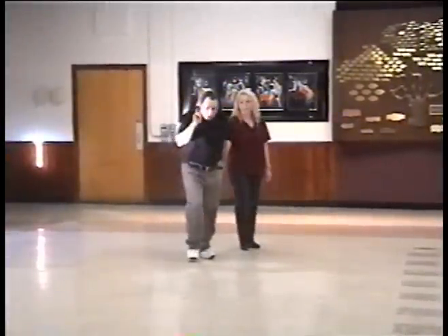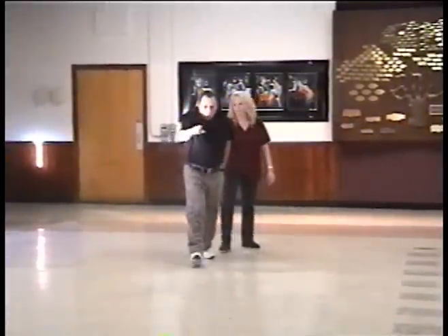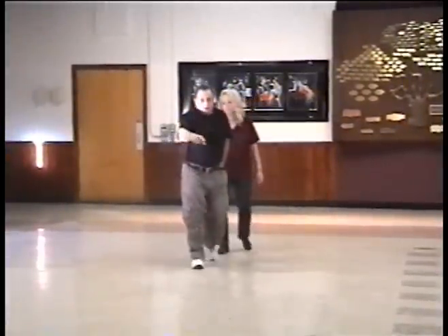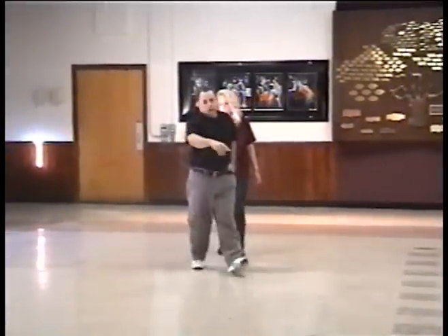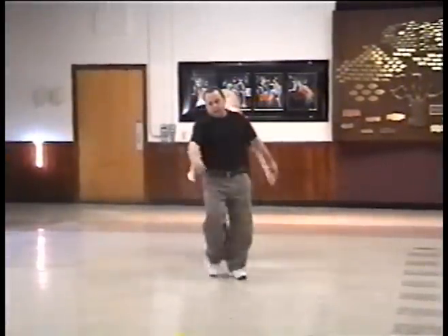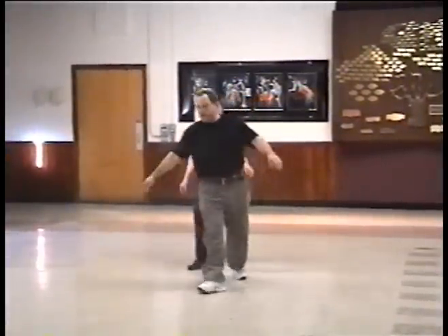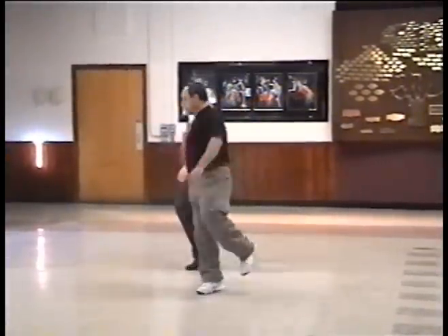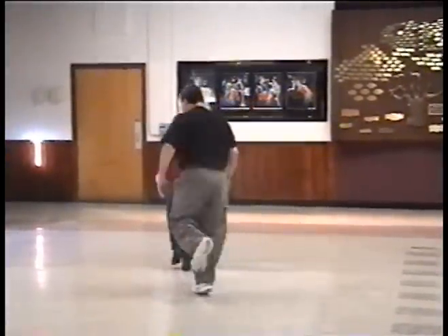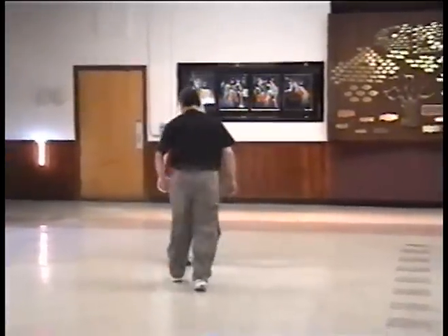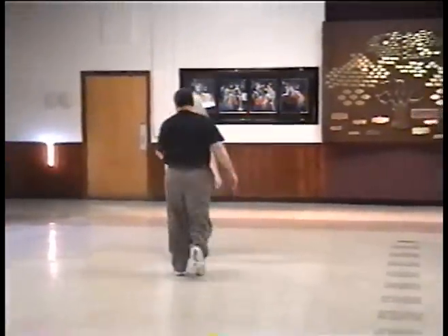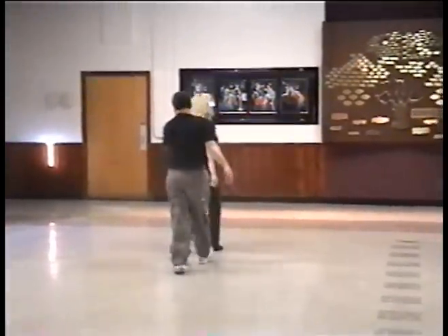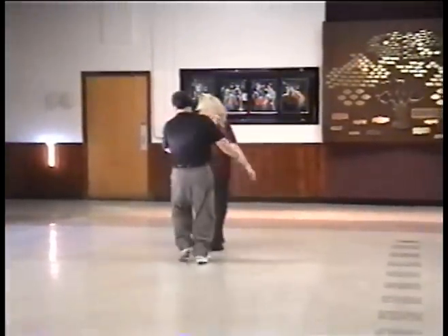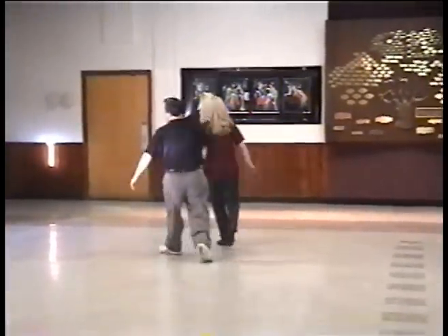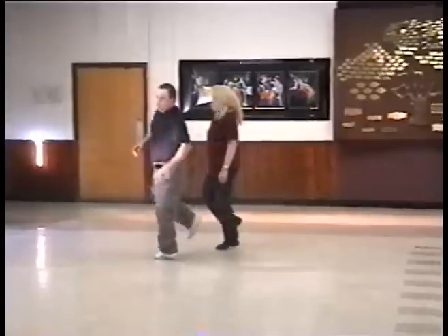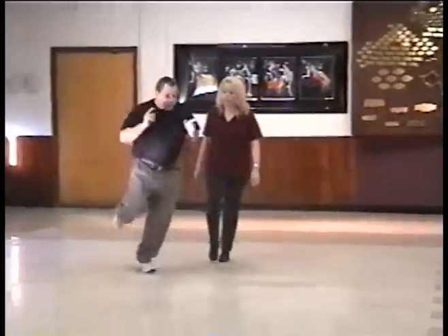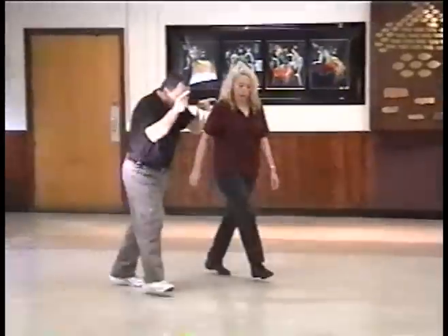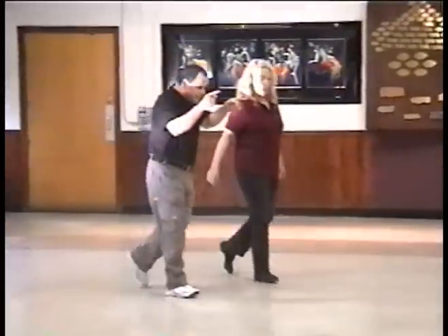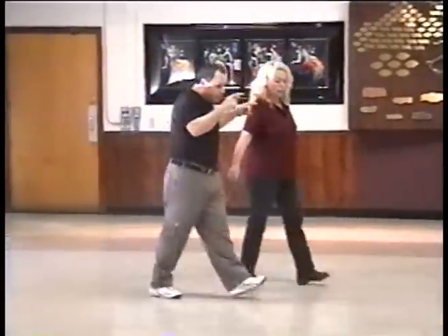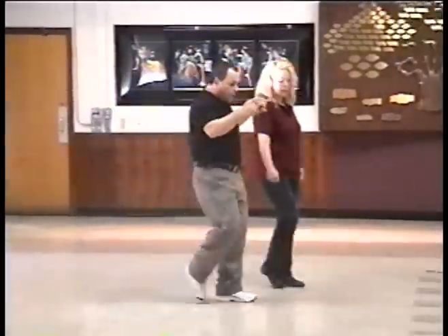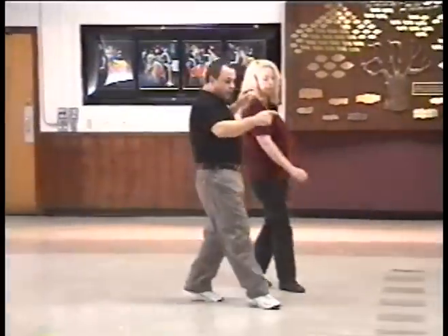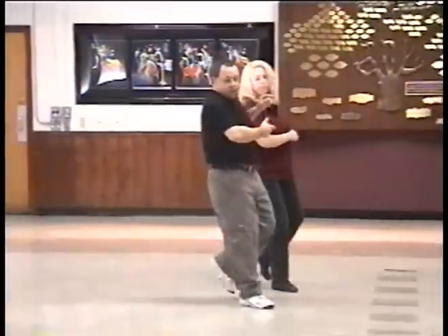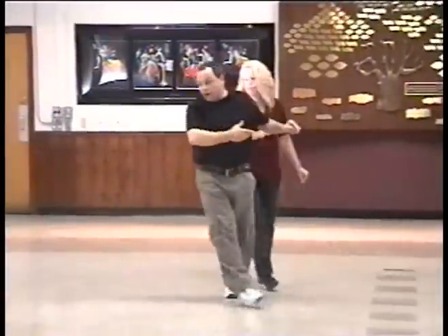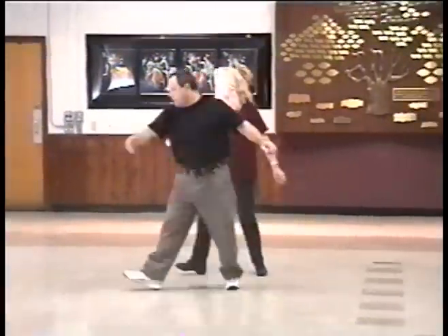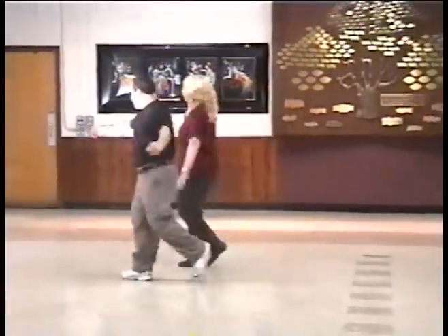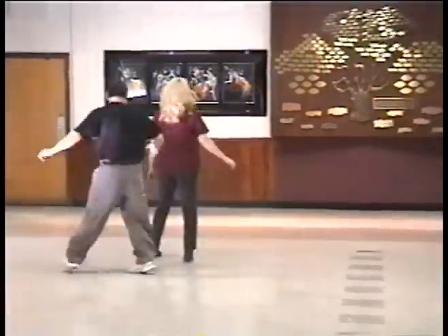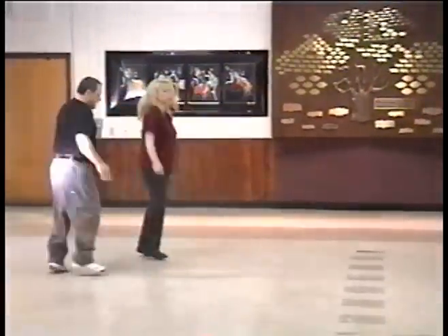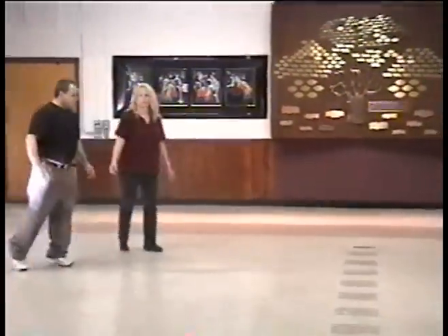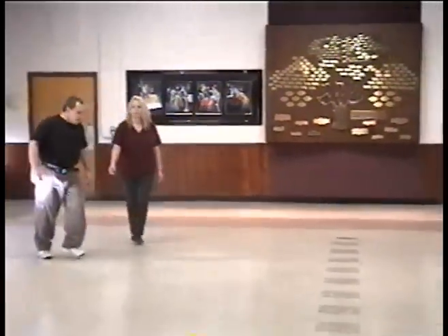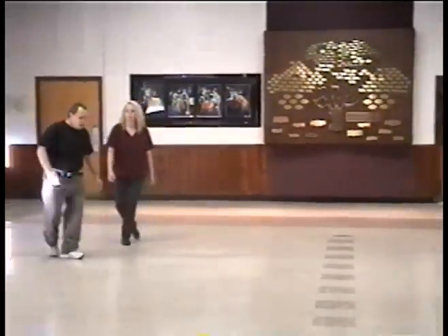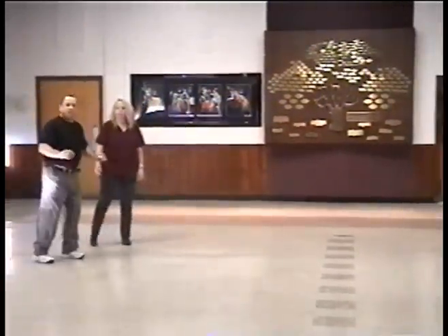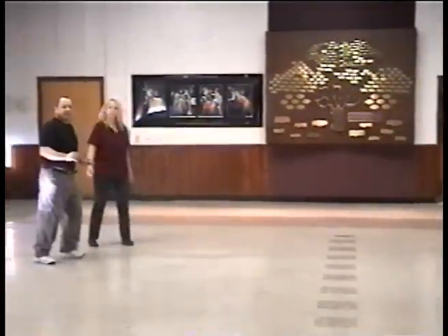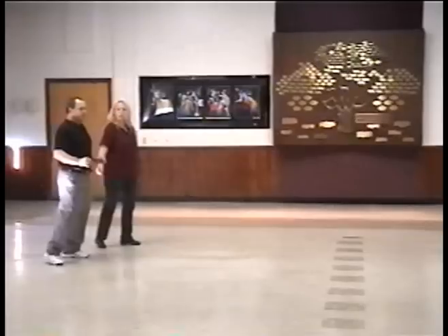And walk. And pivot to the right. Walk. Pivot to the left. Inside, two, three, four, five, and six, and seven, eight. And we start the dance.